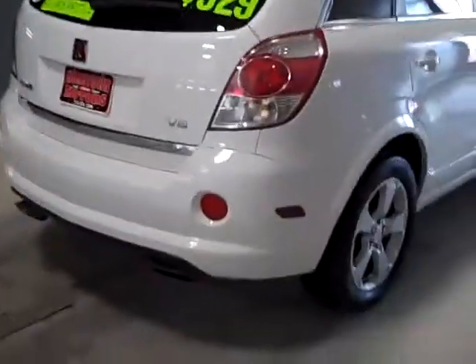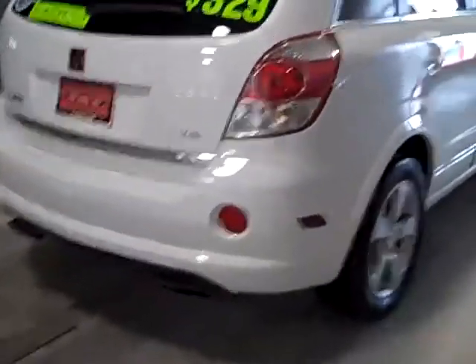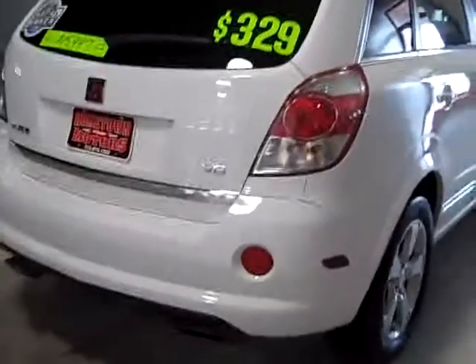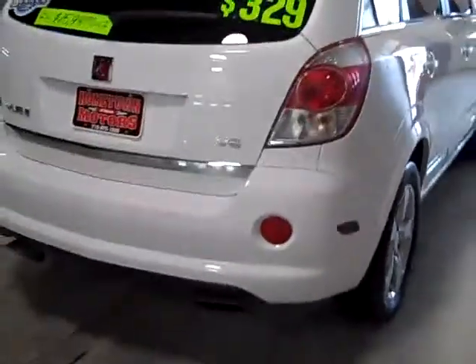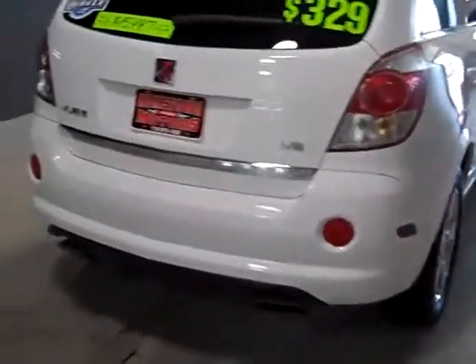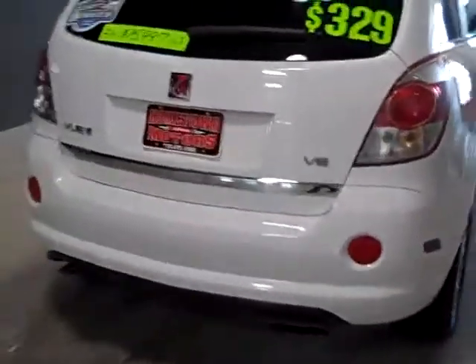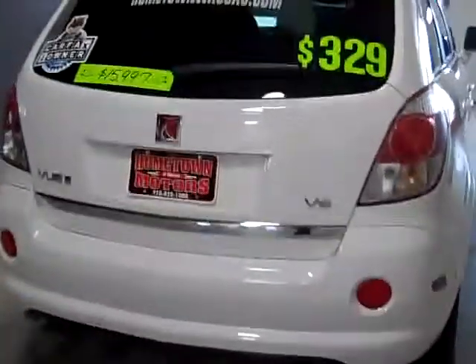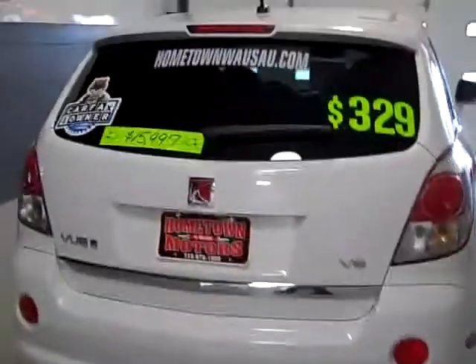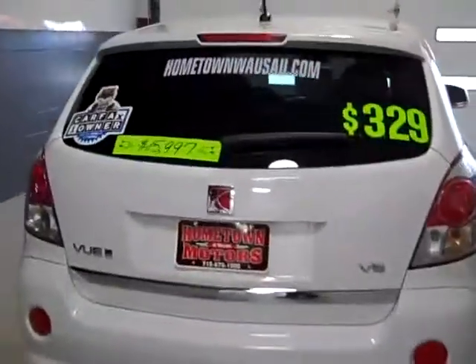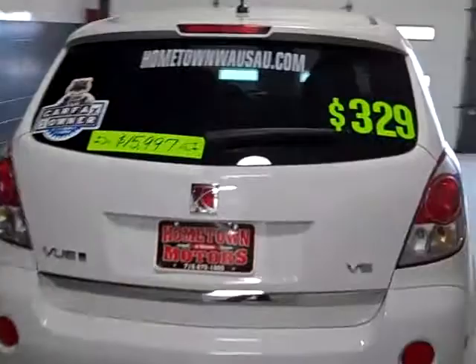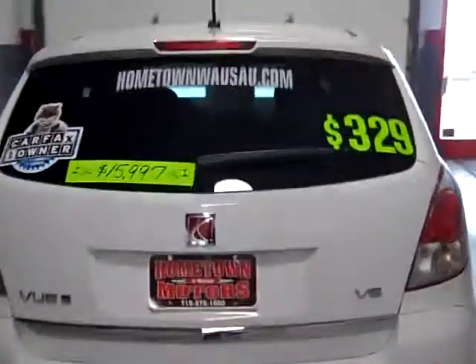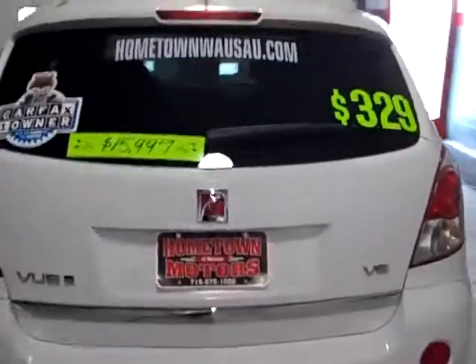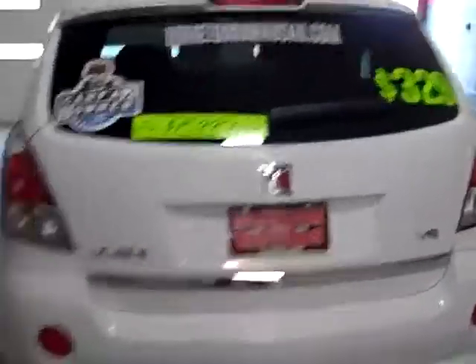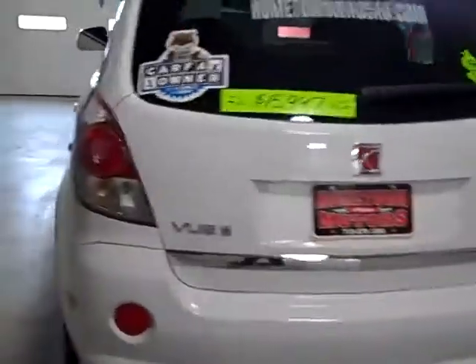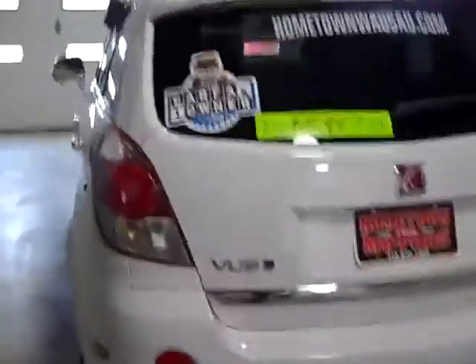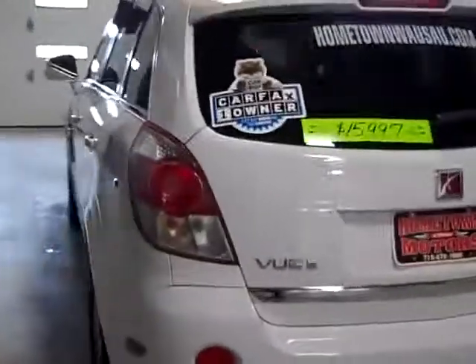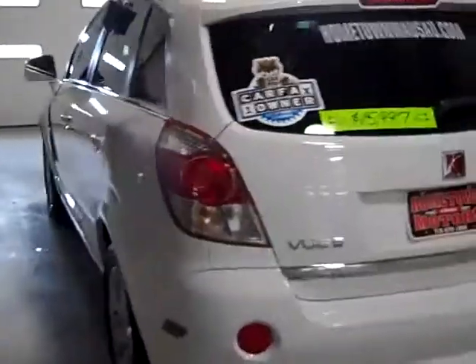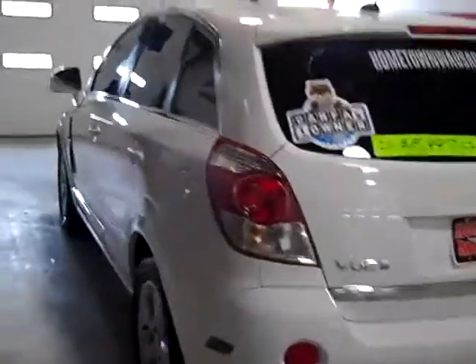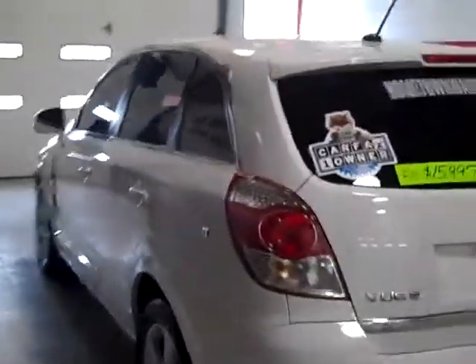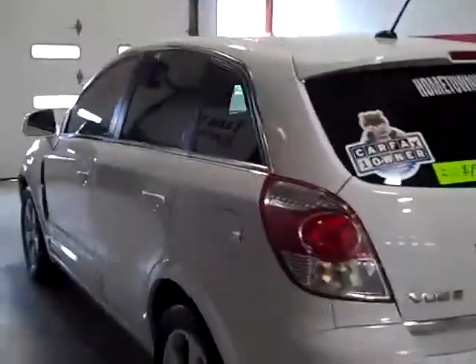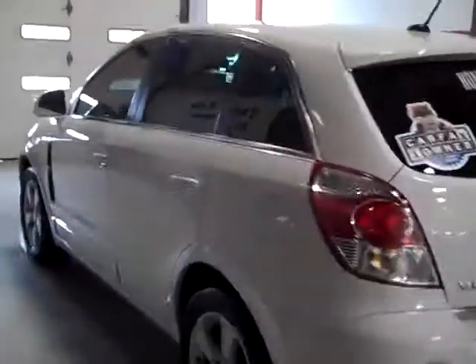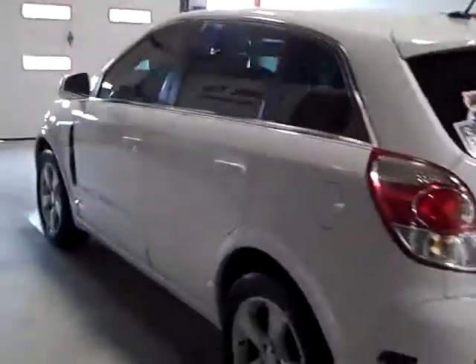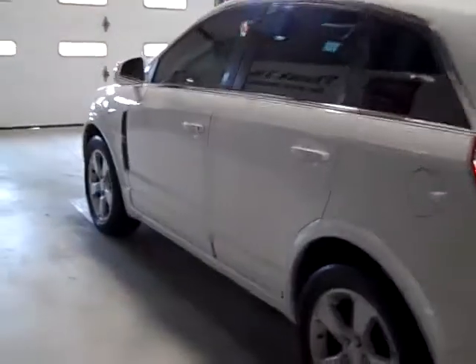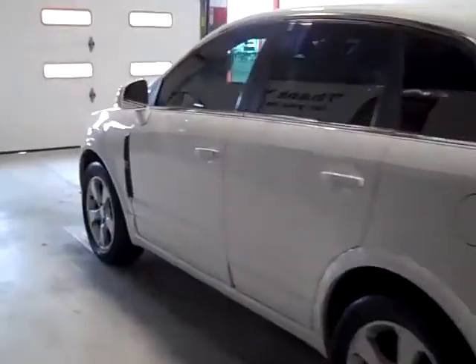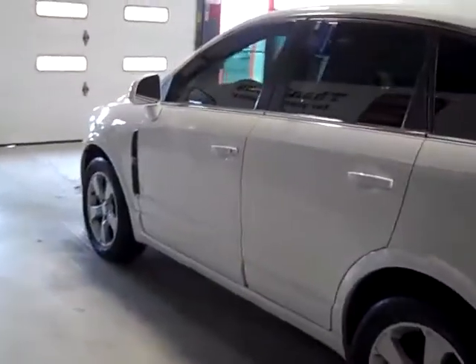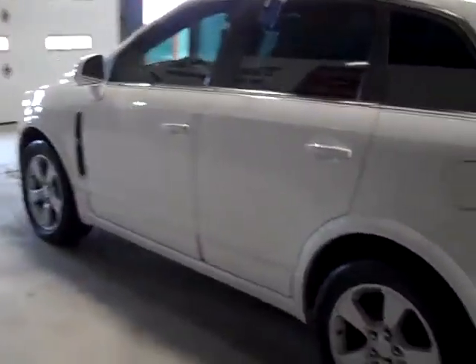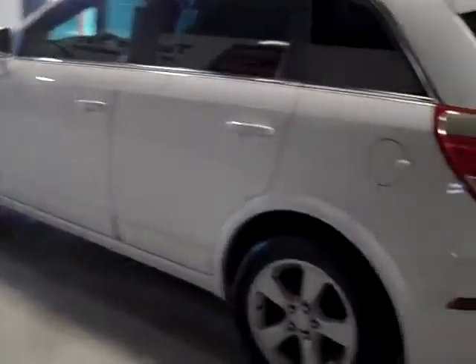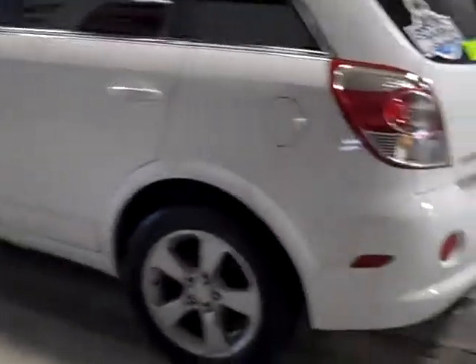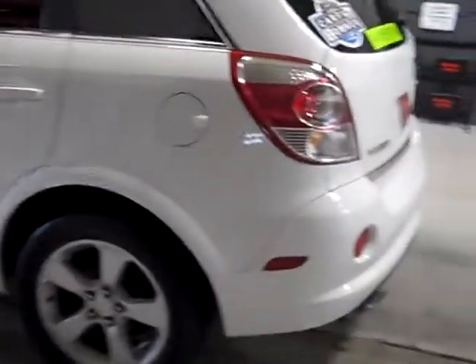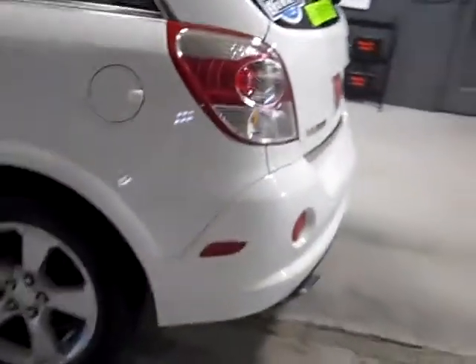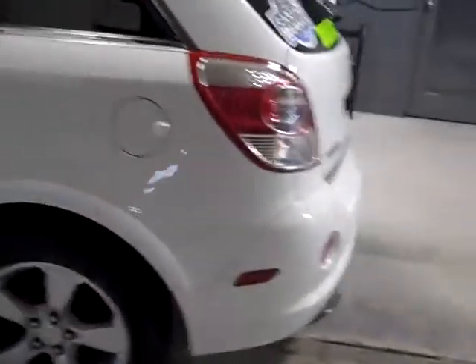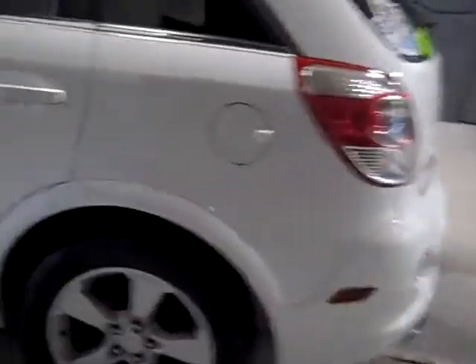Dual exhaust. Carfax 1 owner, no accidents. Tires are good.